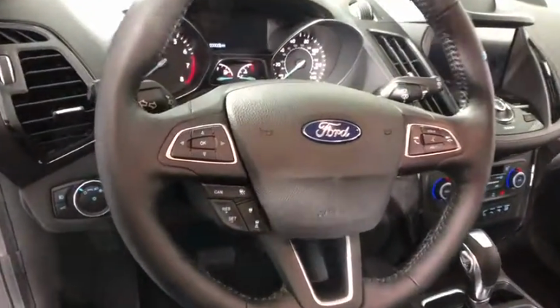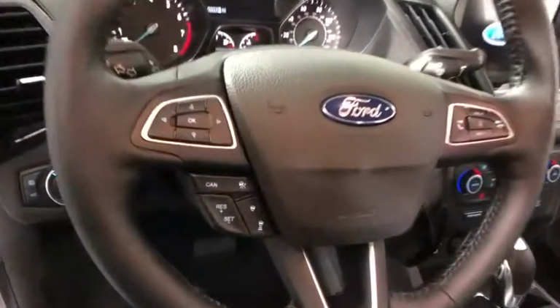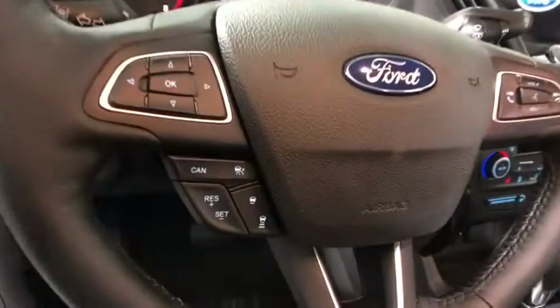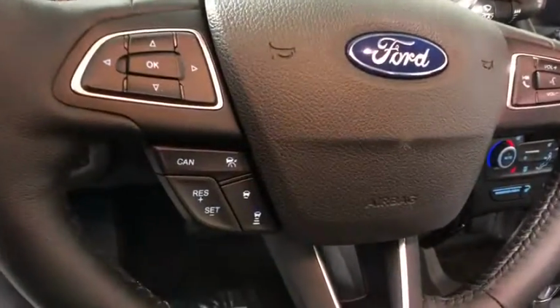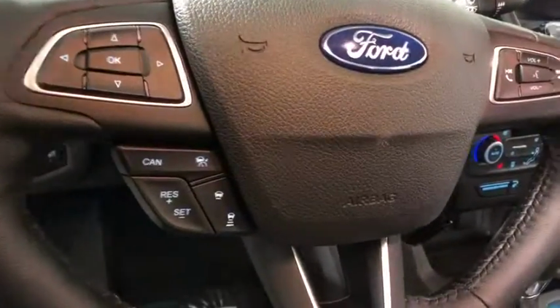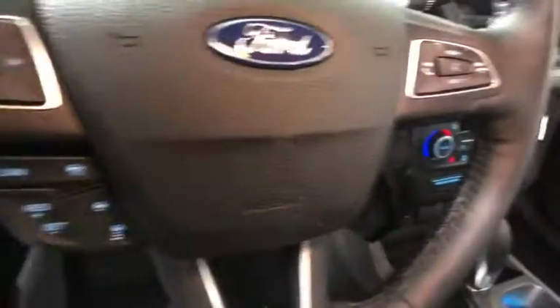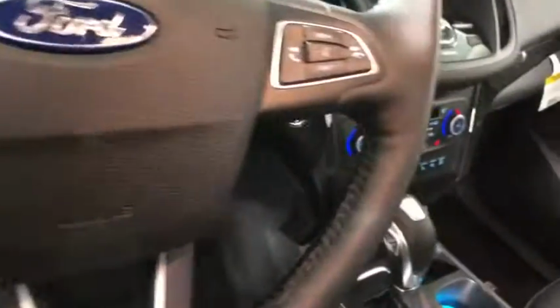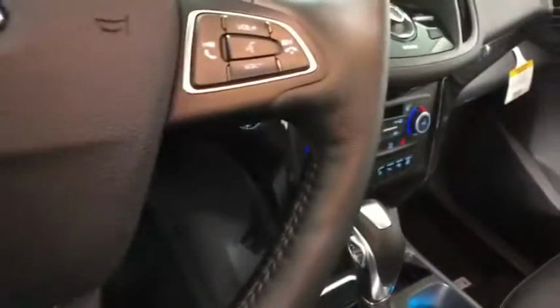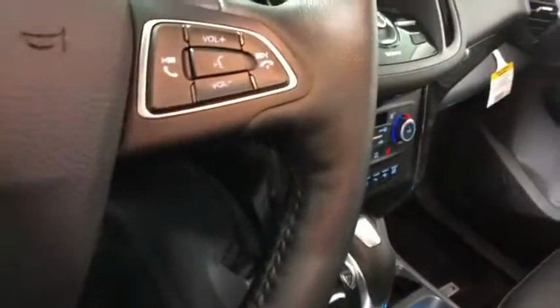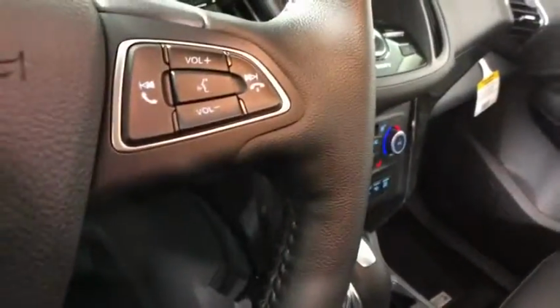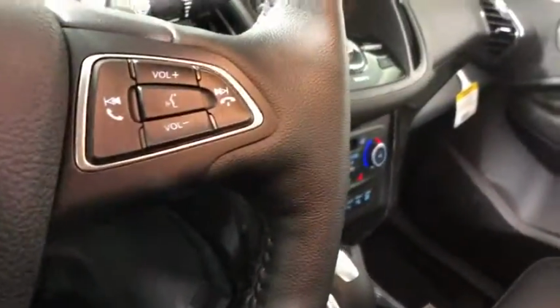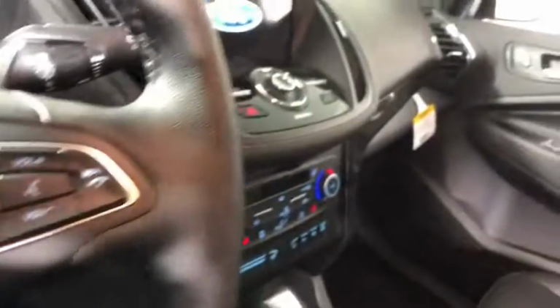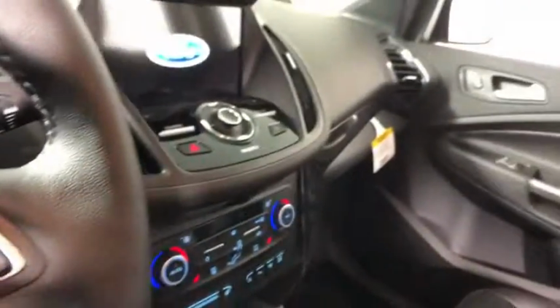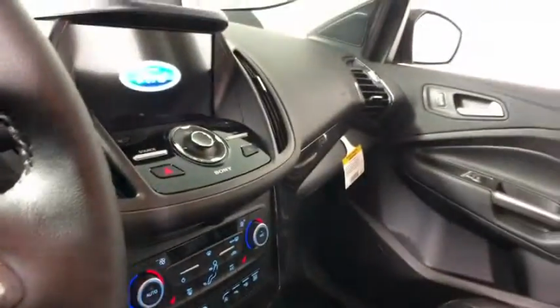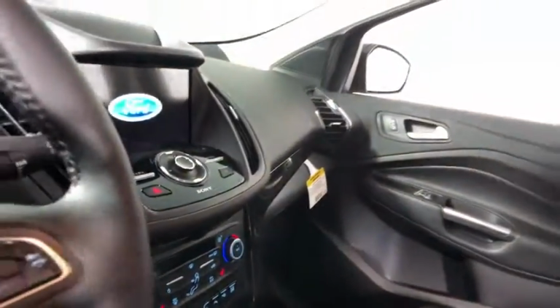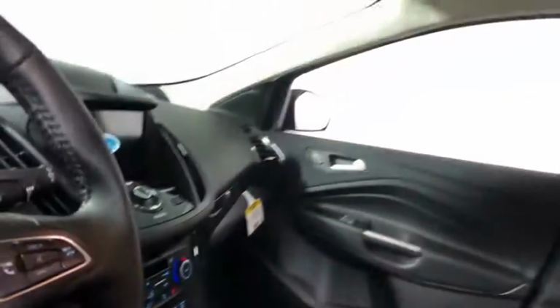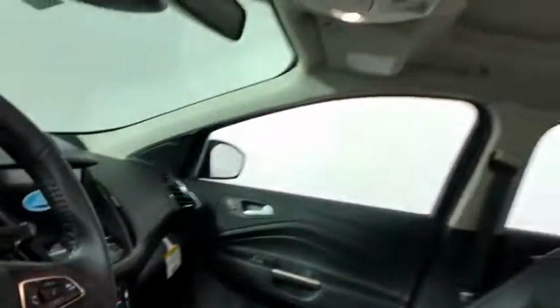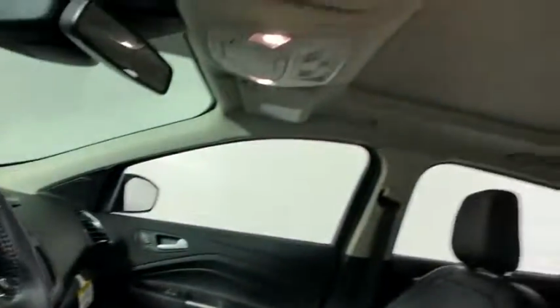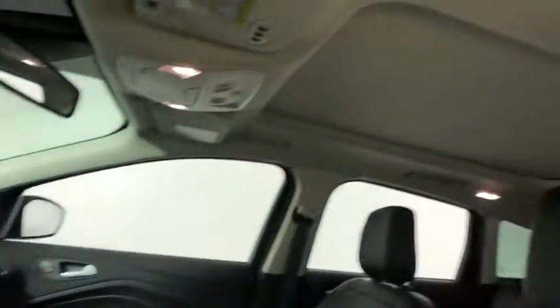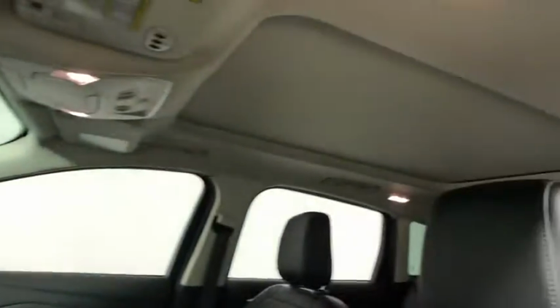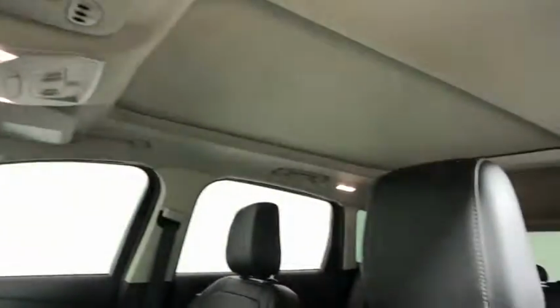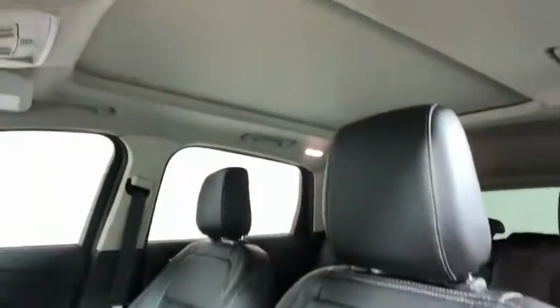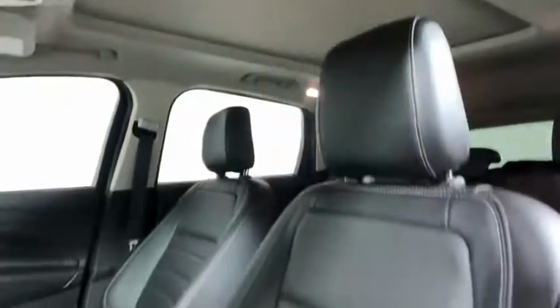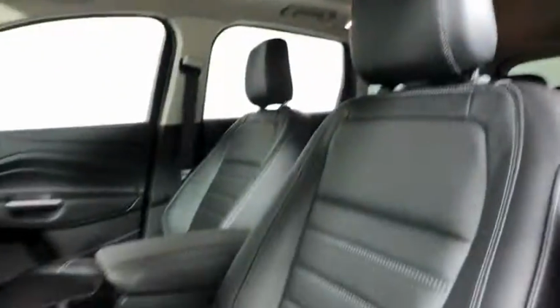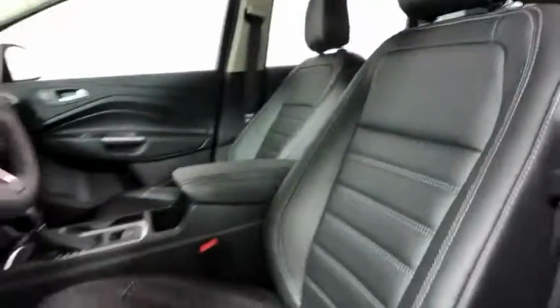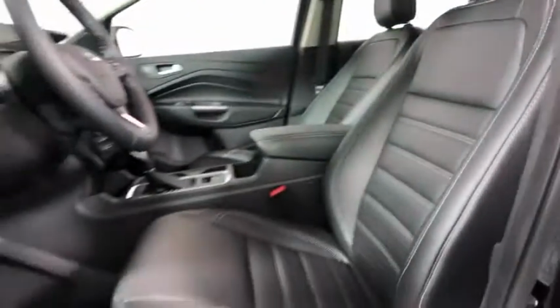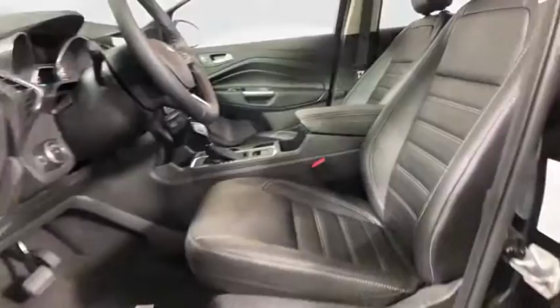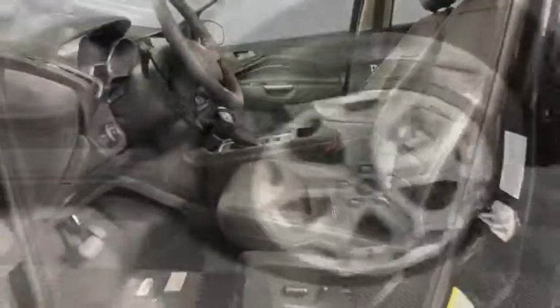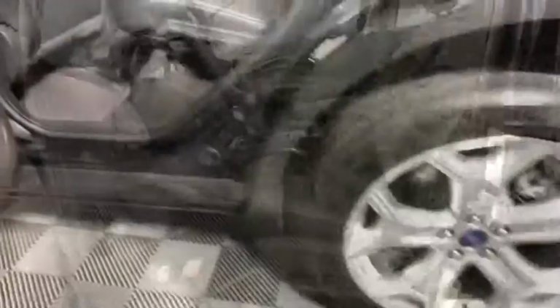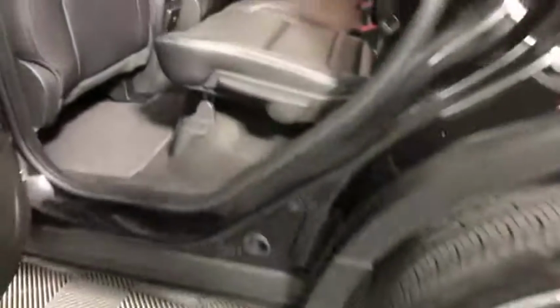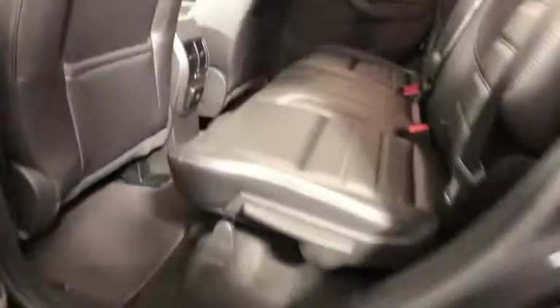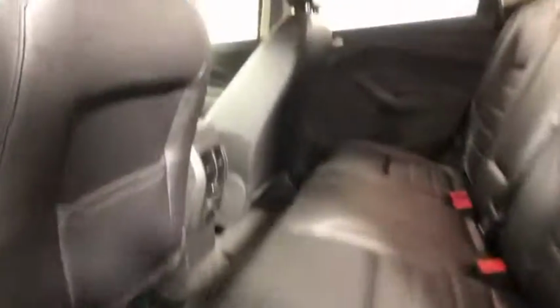Navigation system, traction control, power liftgate, power passenger seat, dual airbags, power steering, four-wheel disc brakes, universal garage door opener, fog lights.